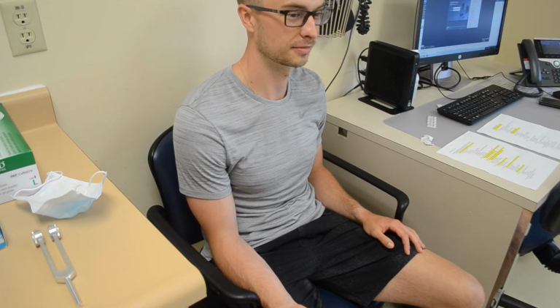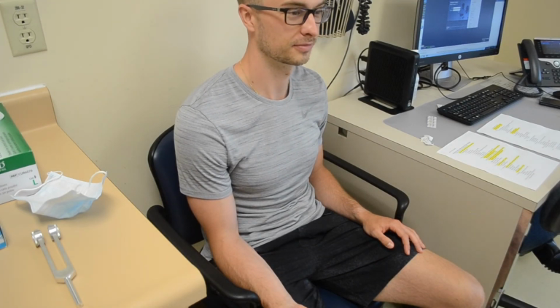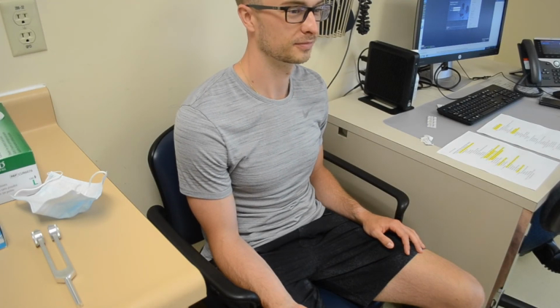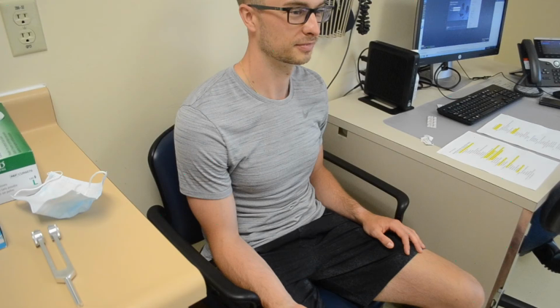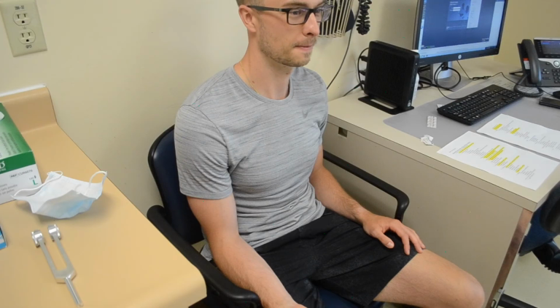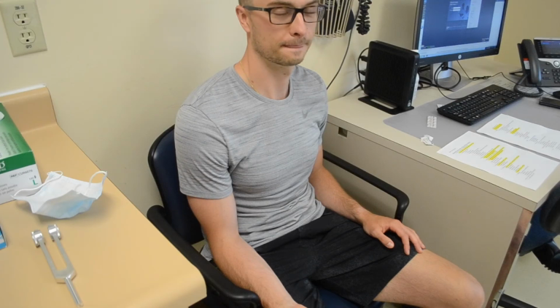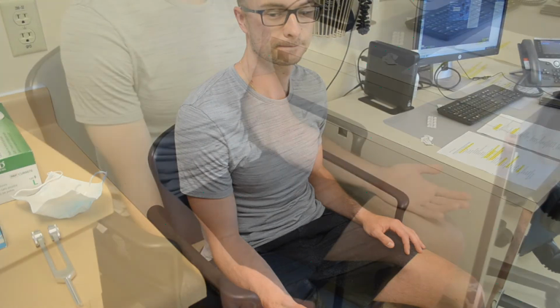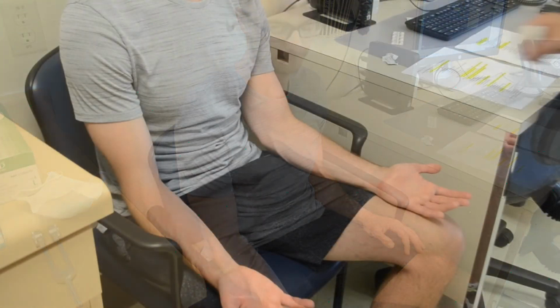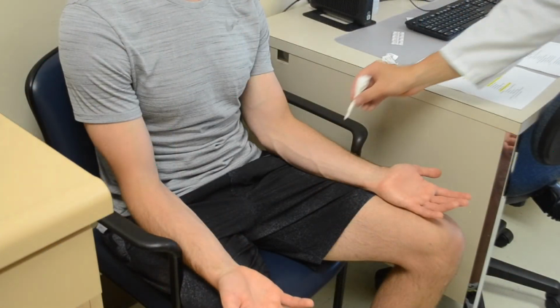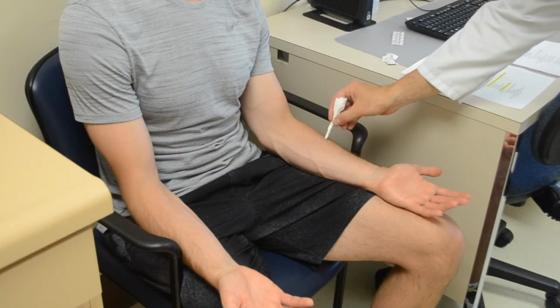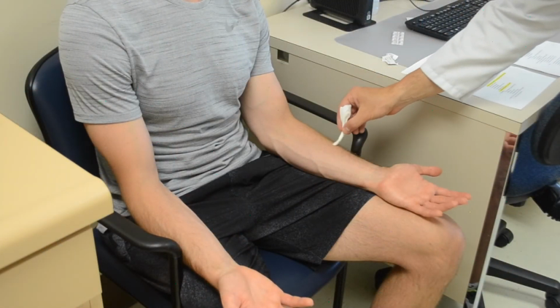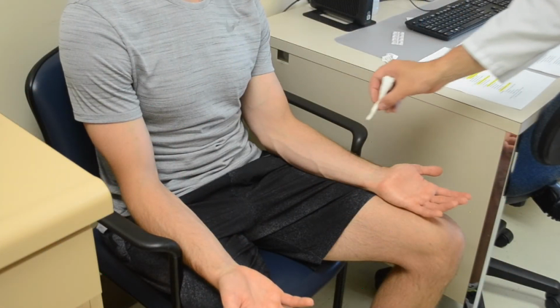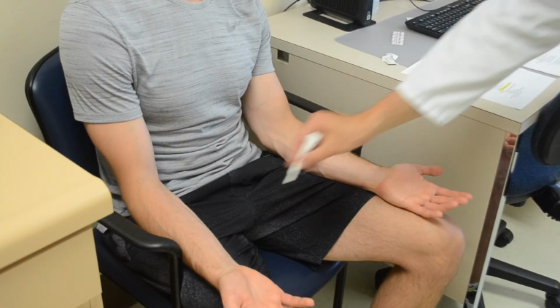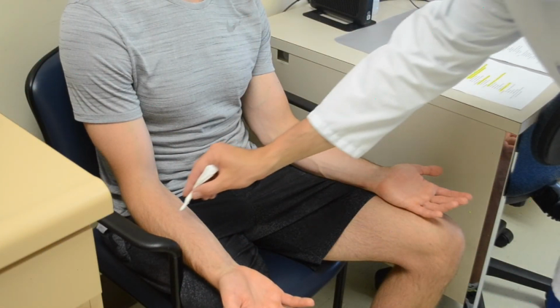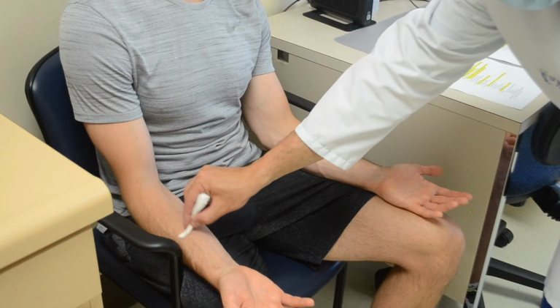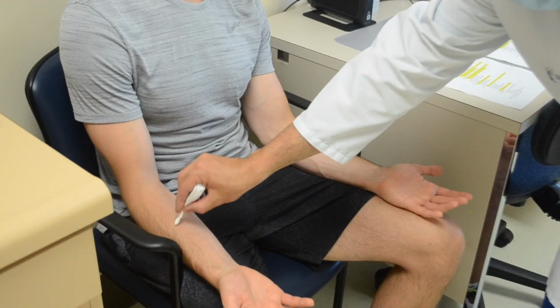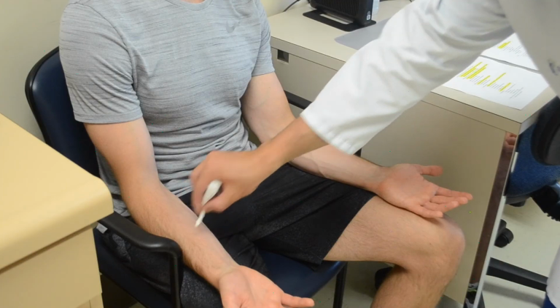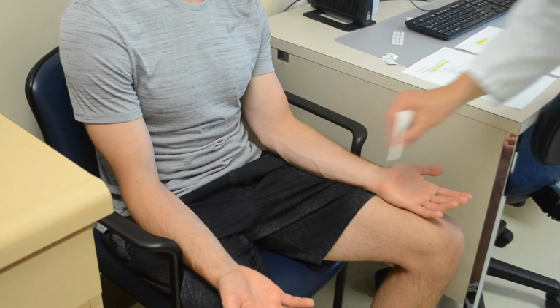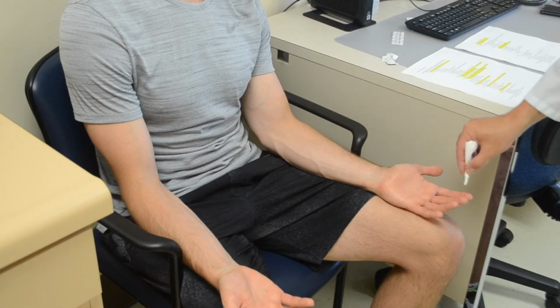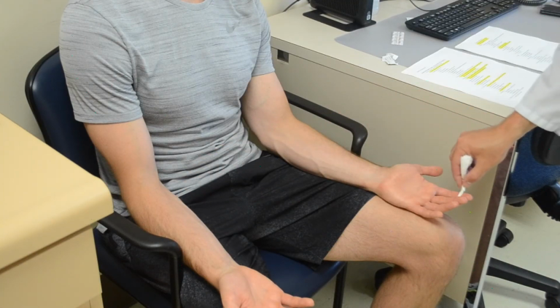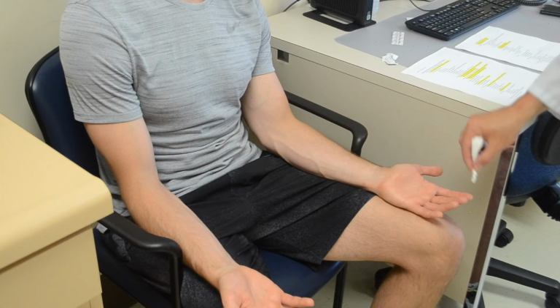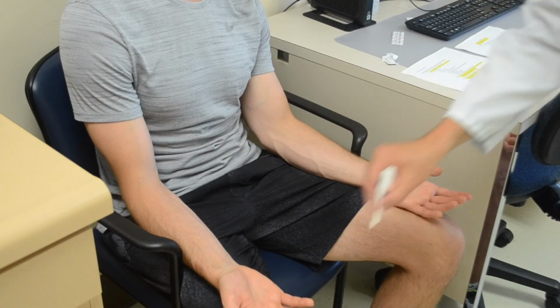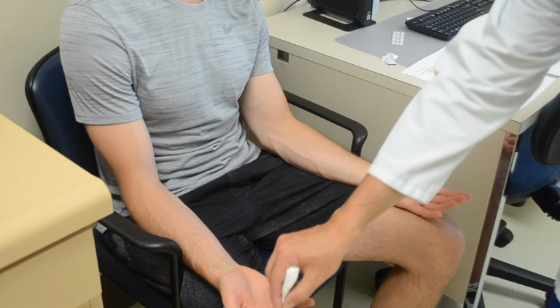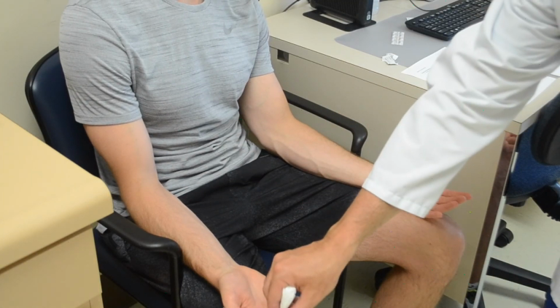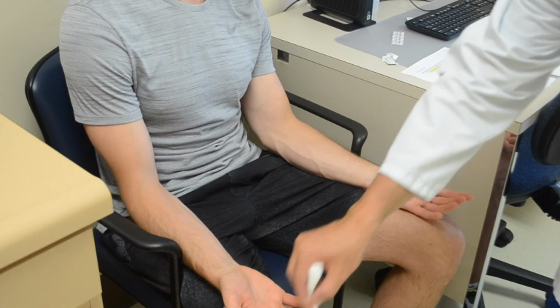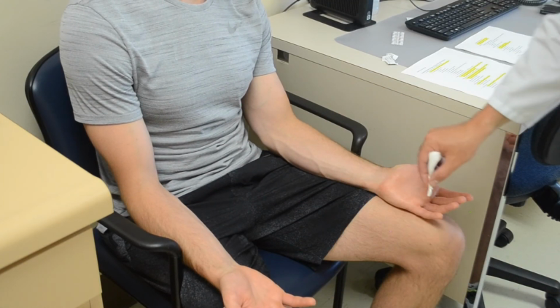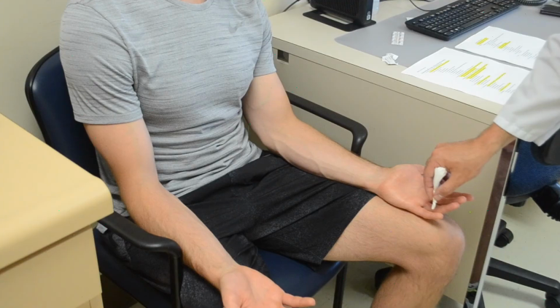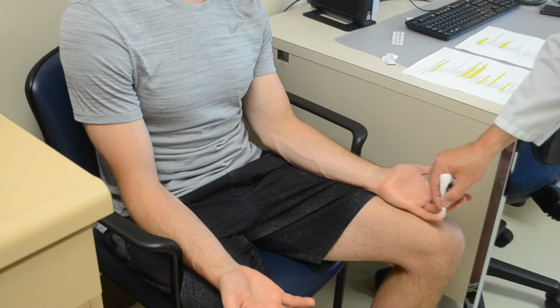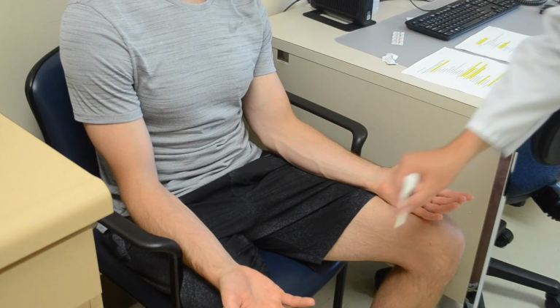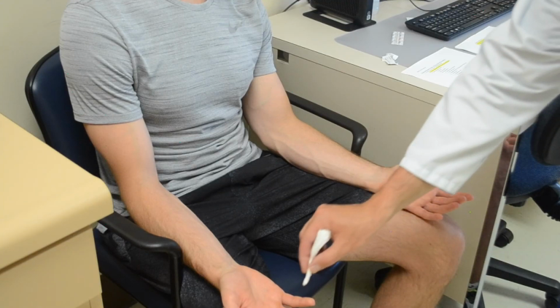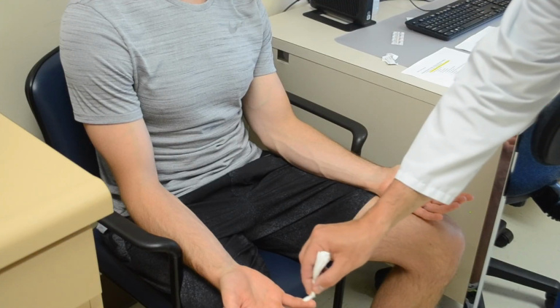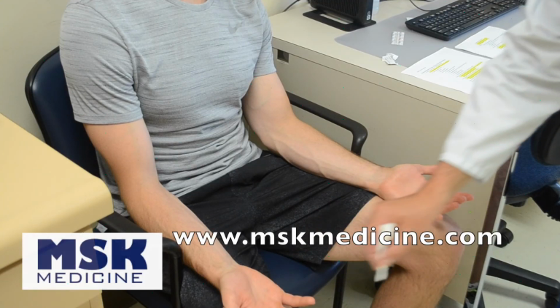Remember, you can apply light touch in the same way that you did pinprick in each of these areas, comparing both the left and right side. Please see the dermatomal sensory screen video for further details.